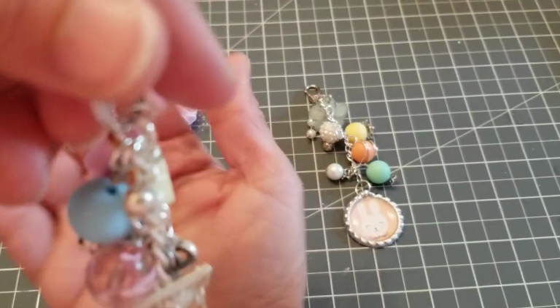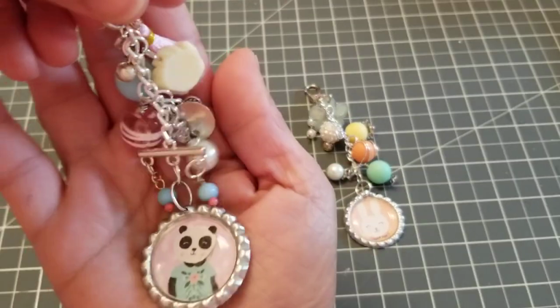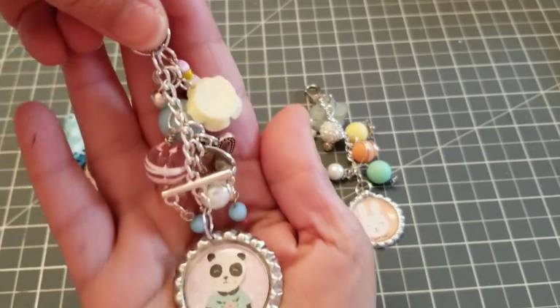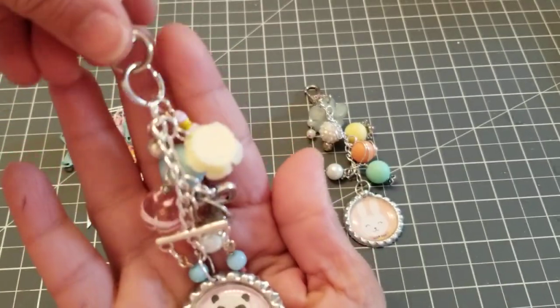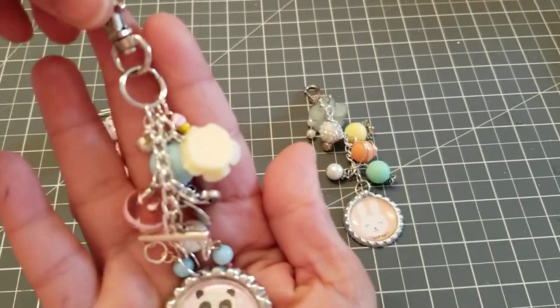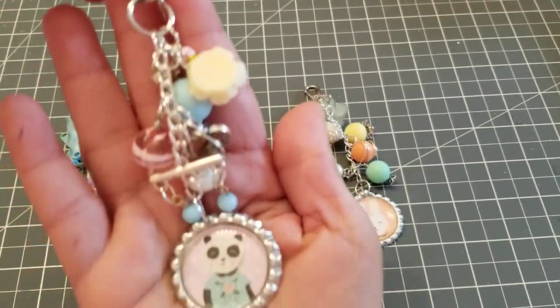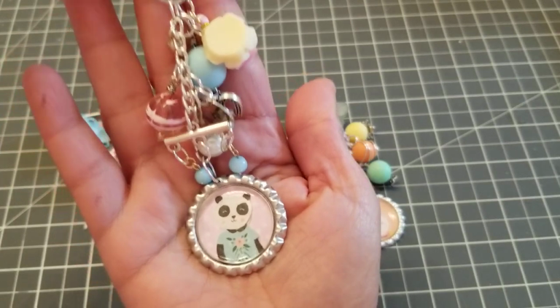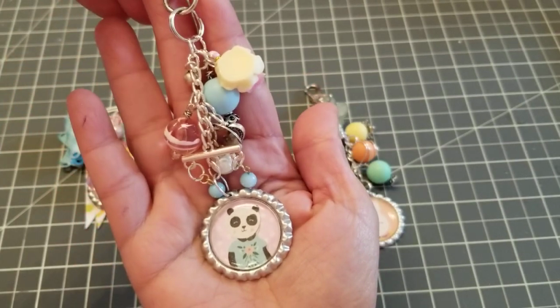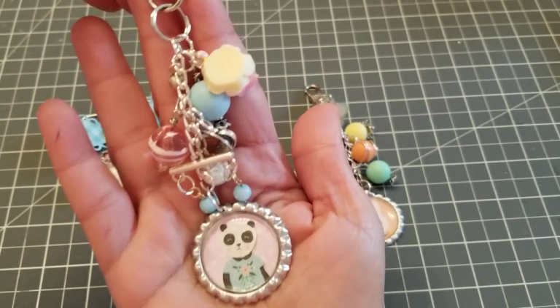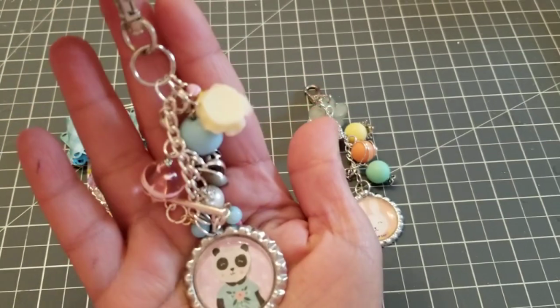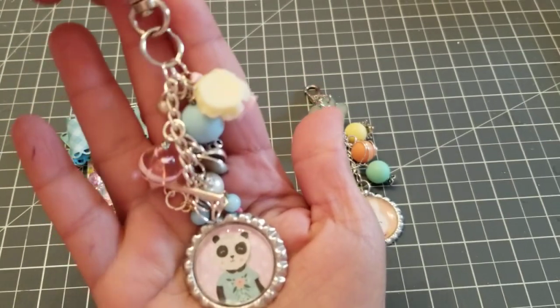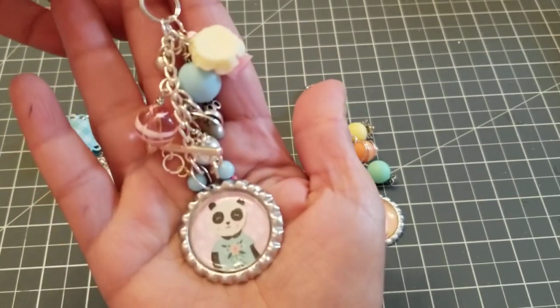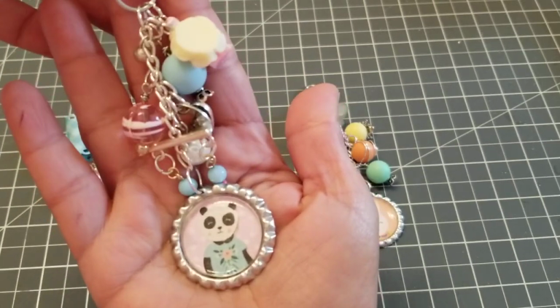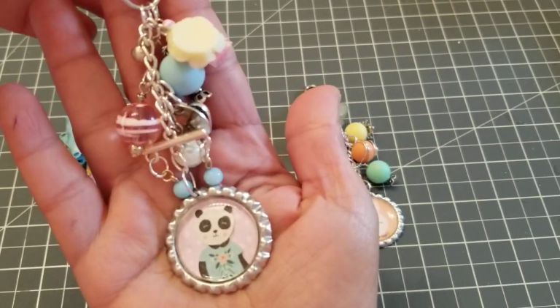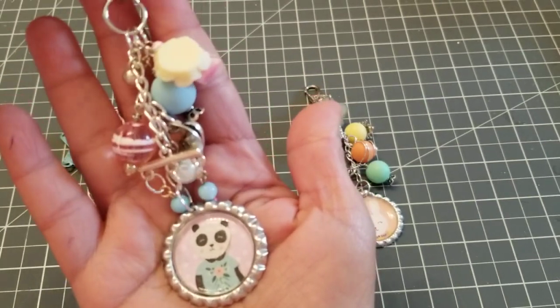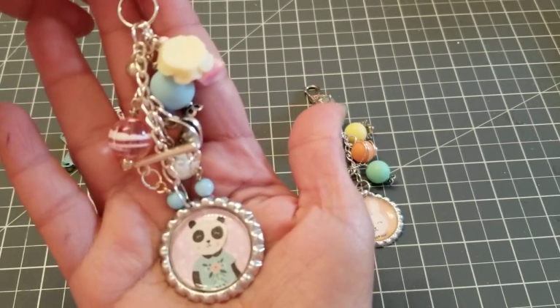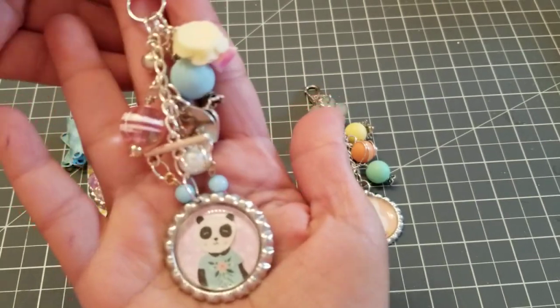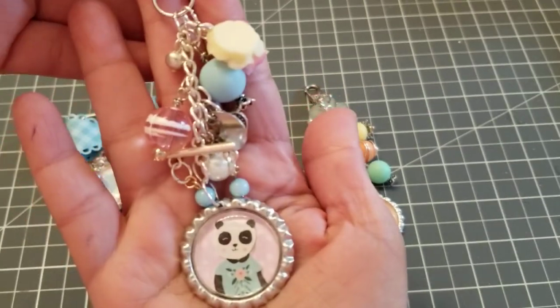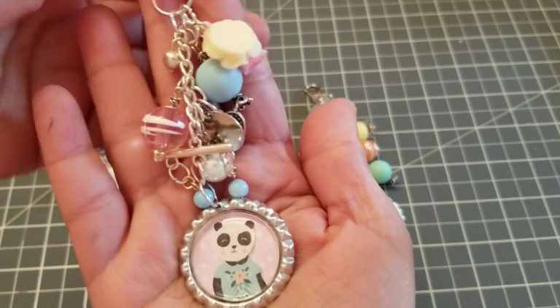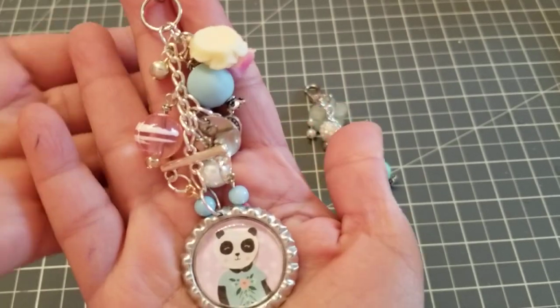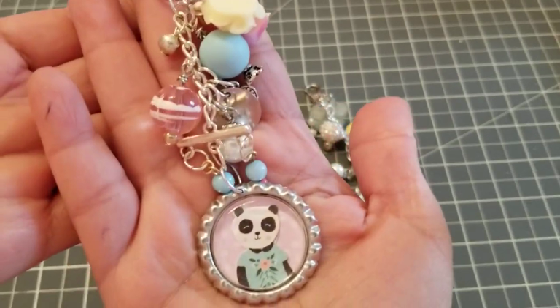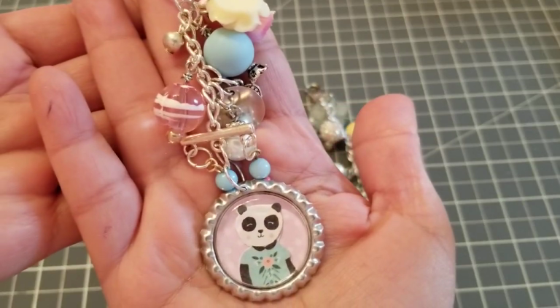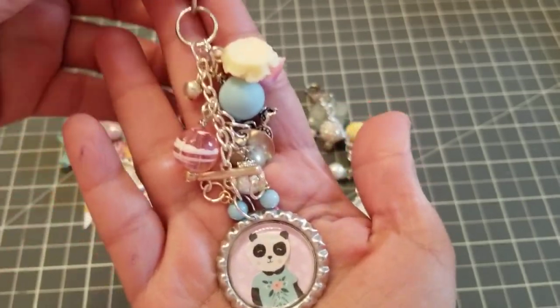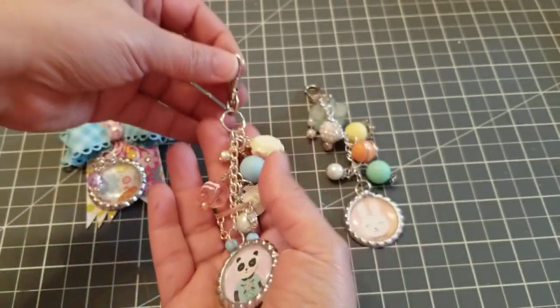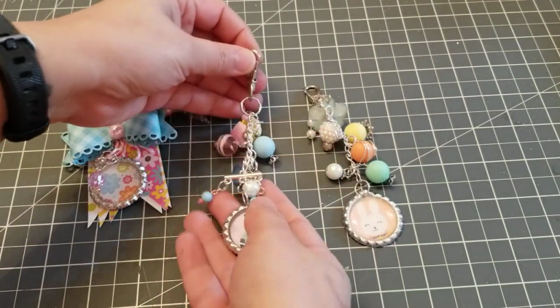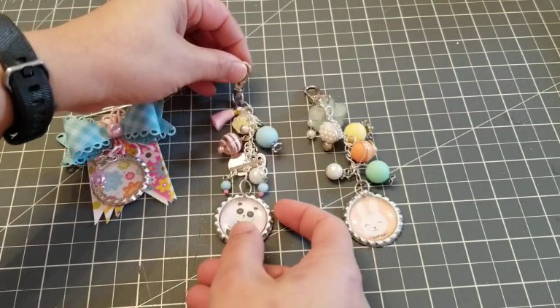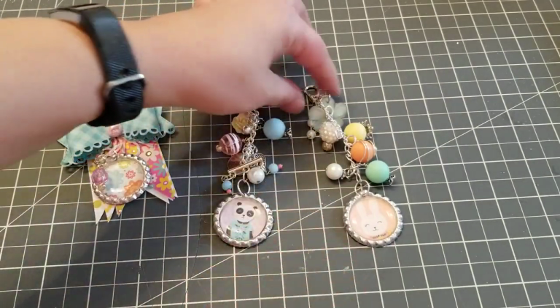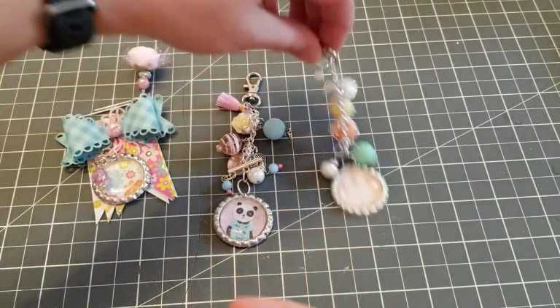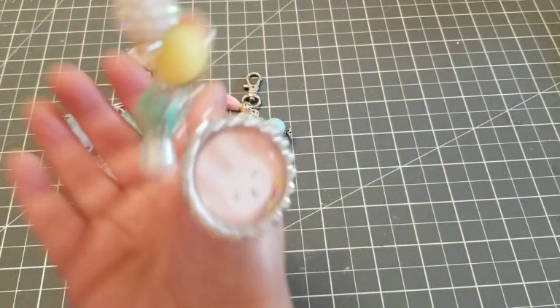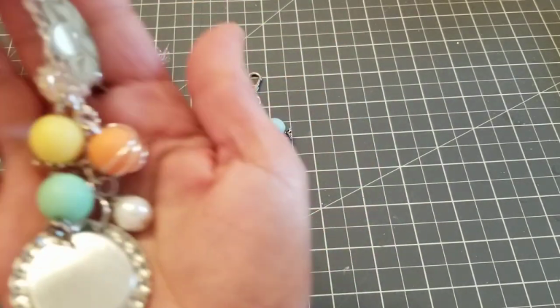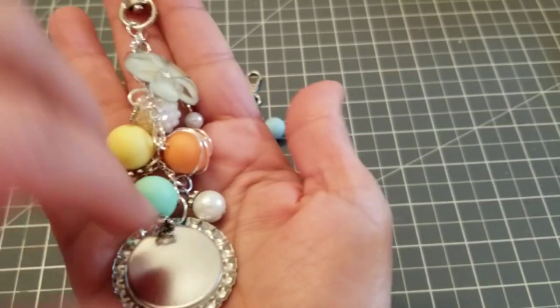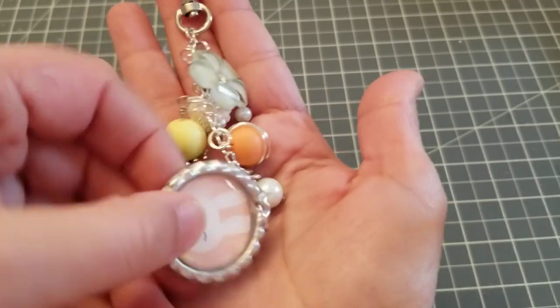Look at that, isn't she cute? And this is so cute — like if you're gonna dangle it on your planner or even in your purse, or if you're just doing happy mail, just add it to your project. So that's that one.